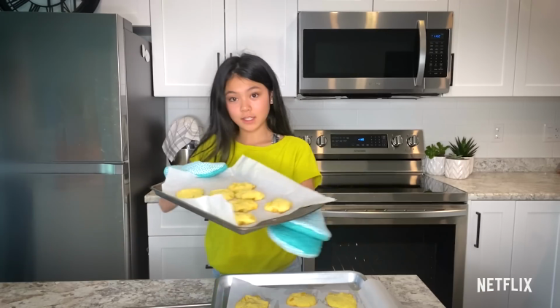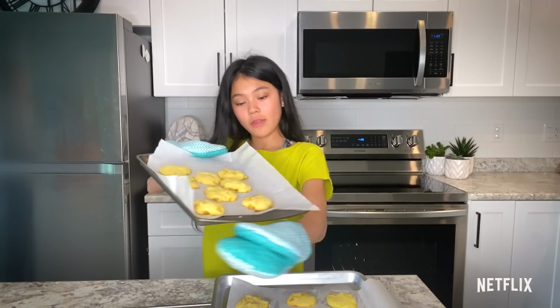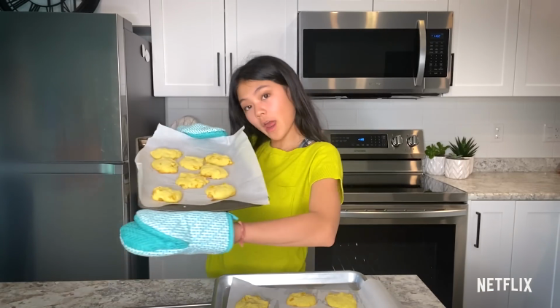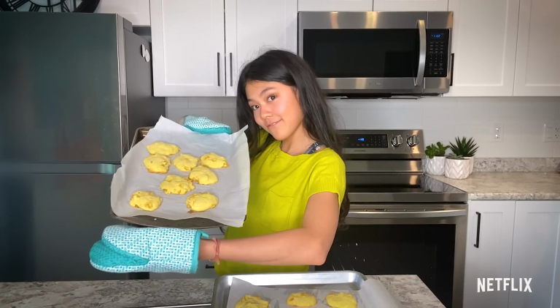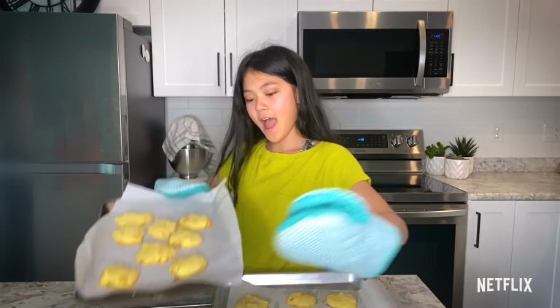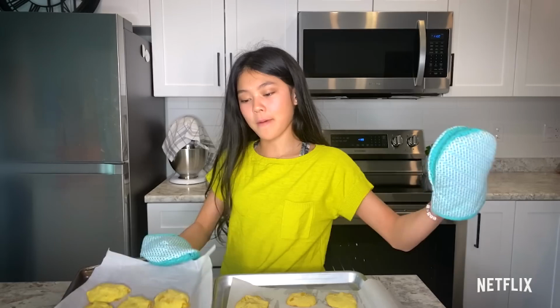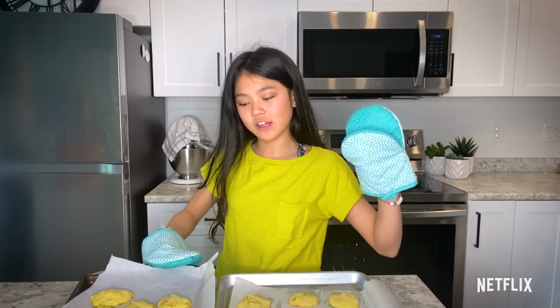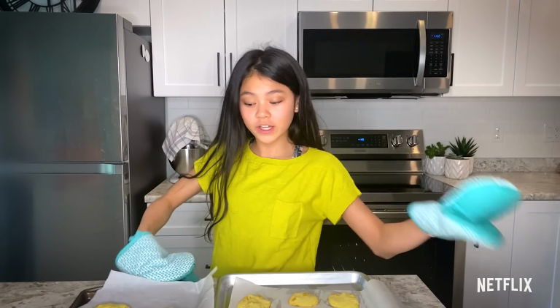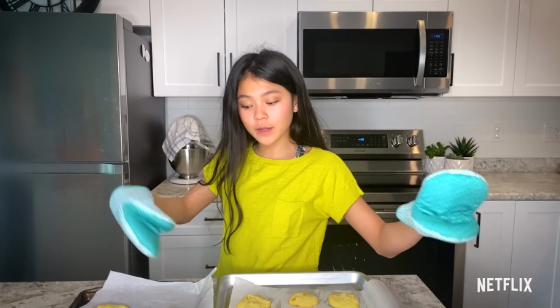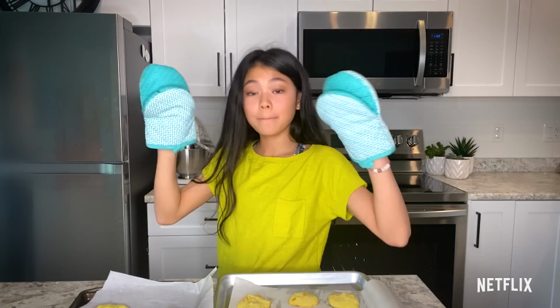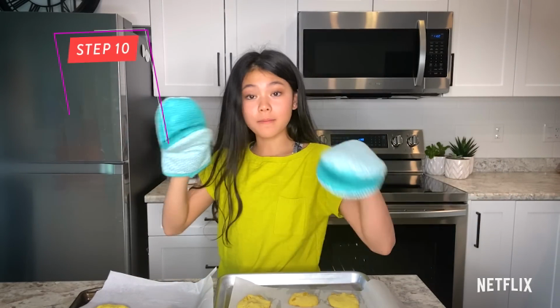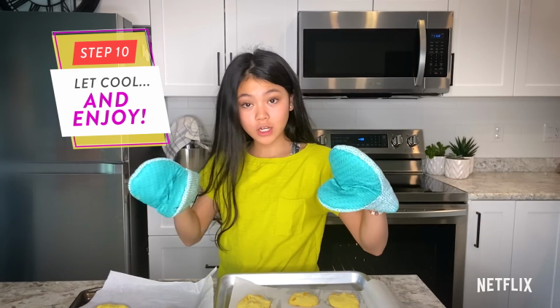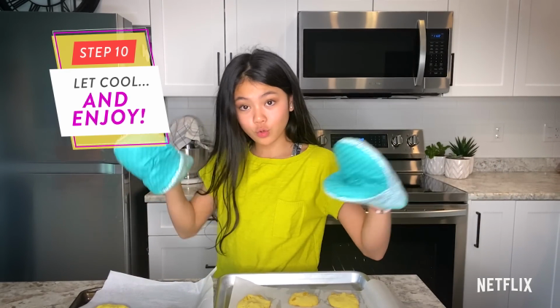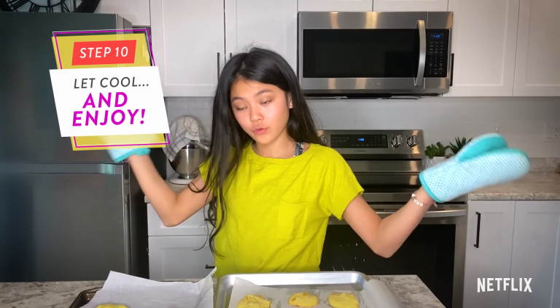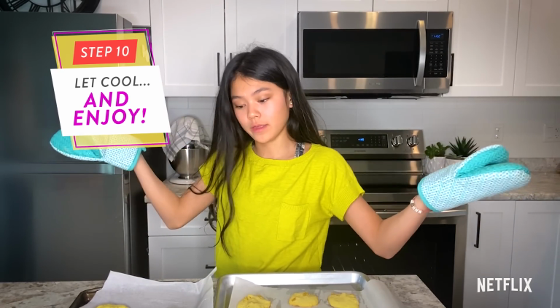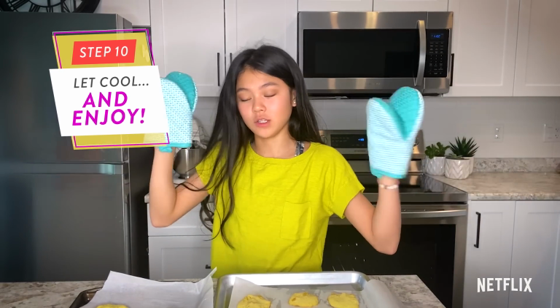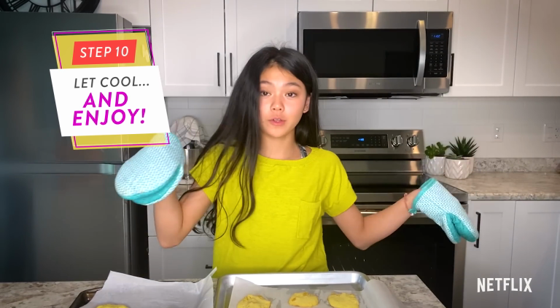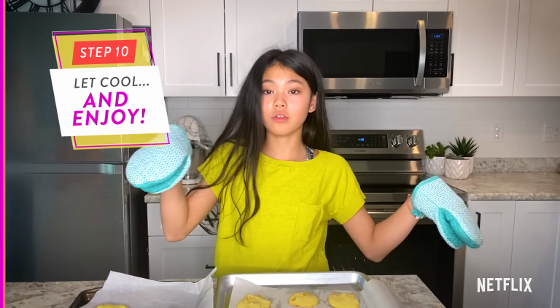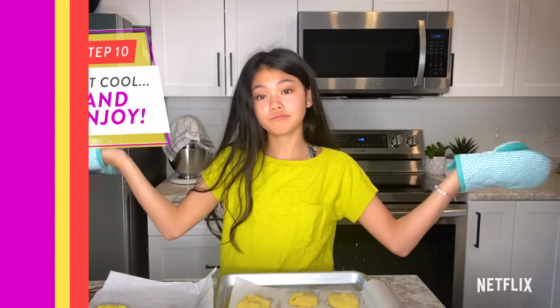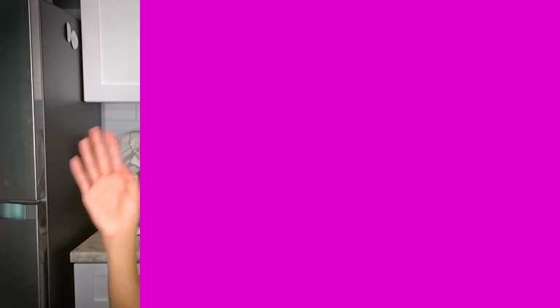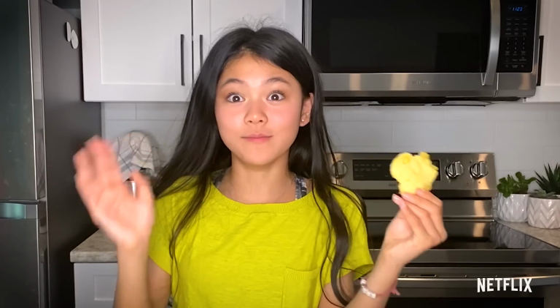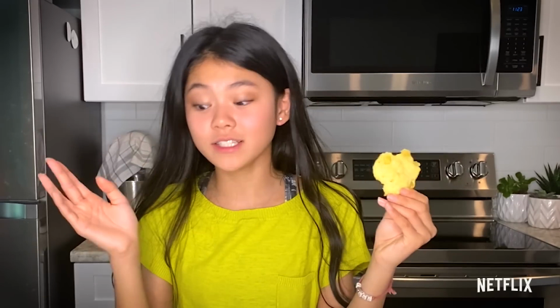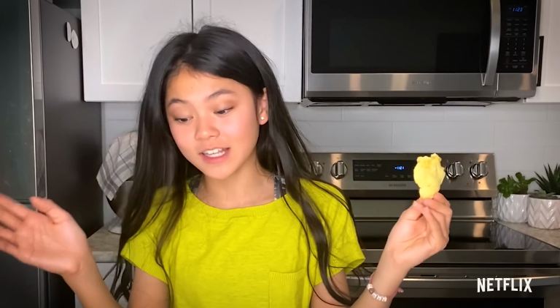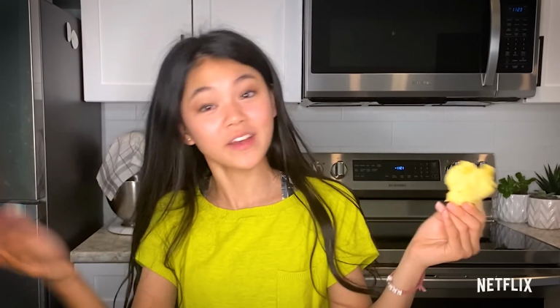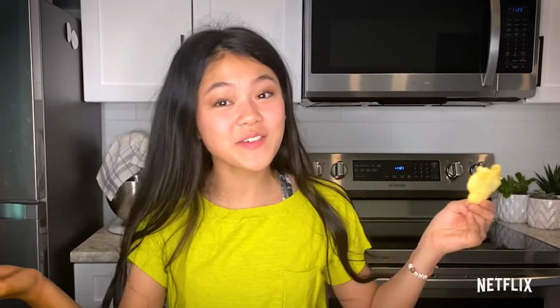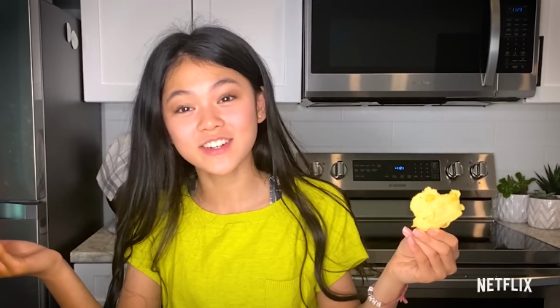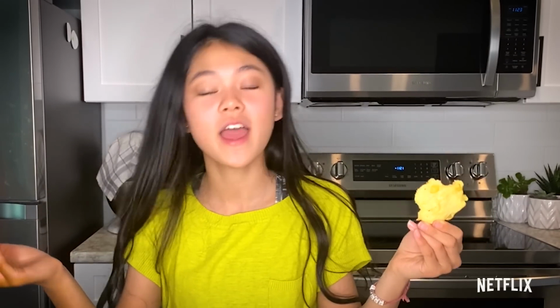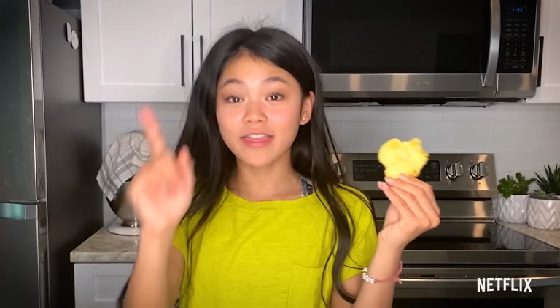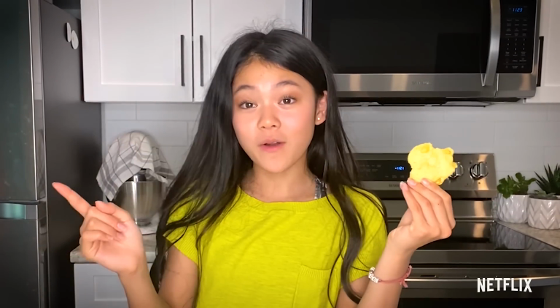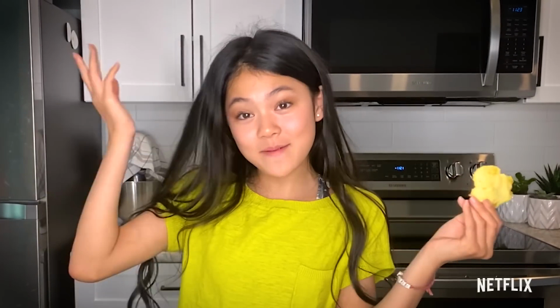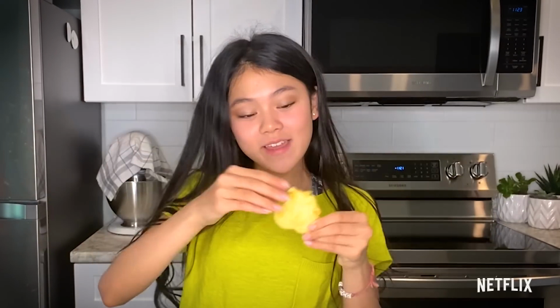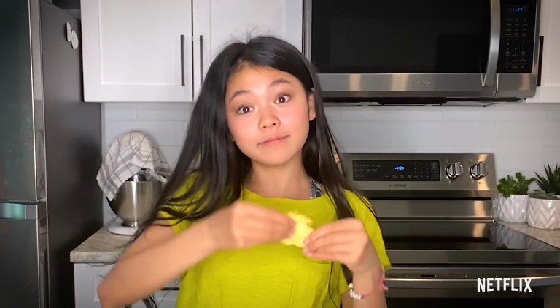This is how they turned out, and I think they look really good. But make sure to let them cool before you eat them because you don't want to burn your mouth. They smell delicious, and I'm really happy with how they turned out. Thanks for watching my bake with me. Bye.